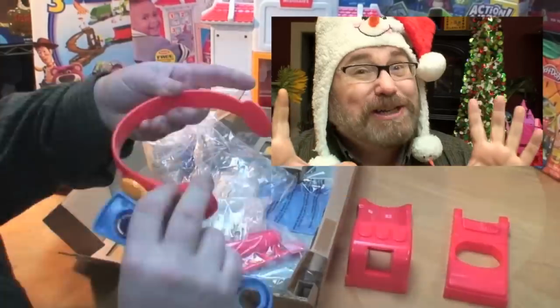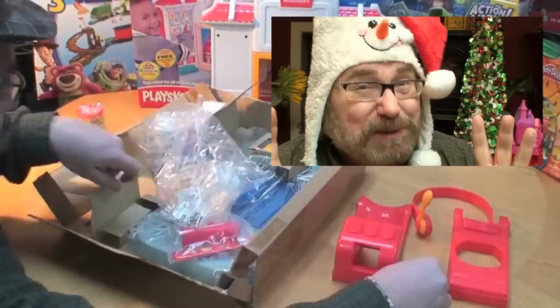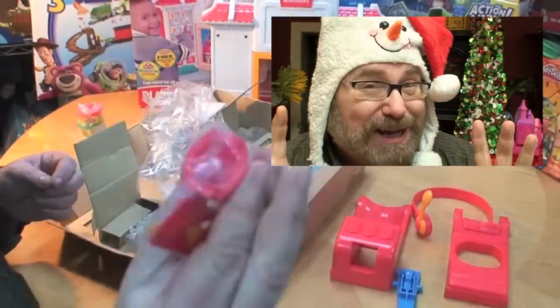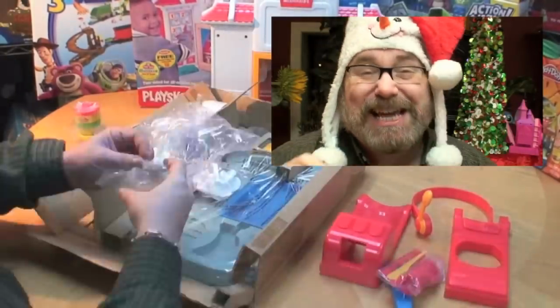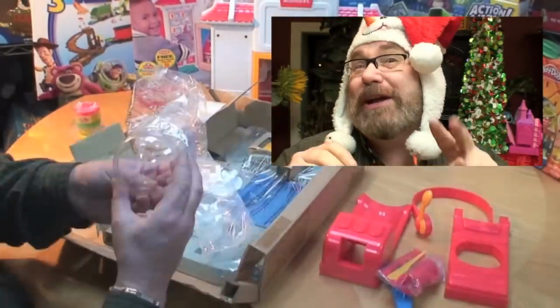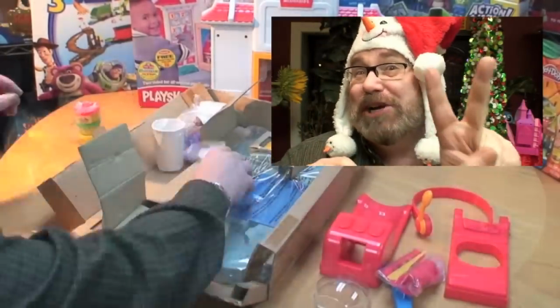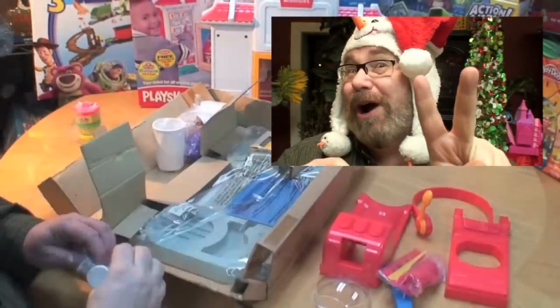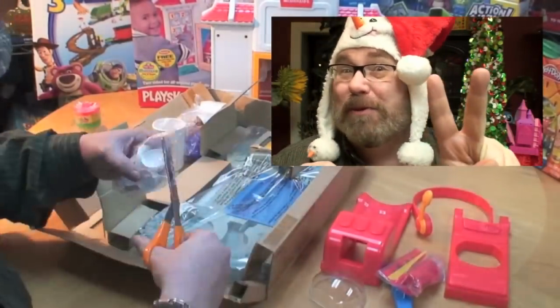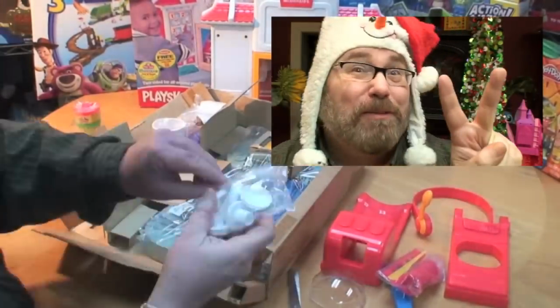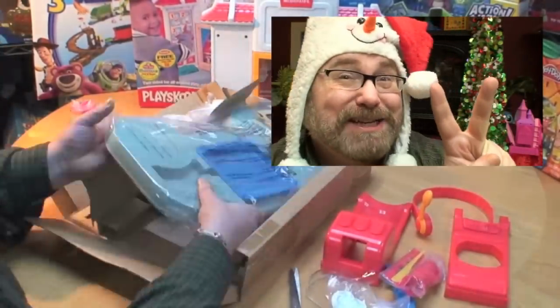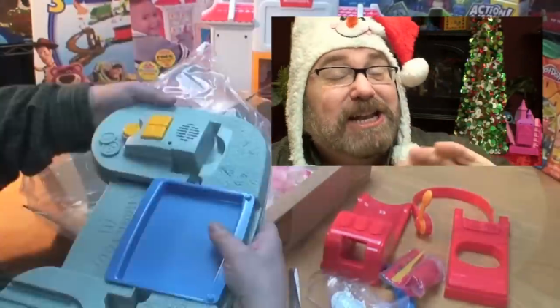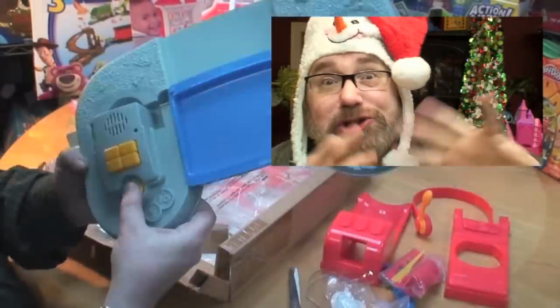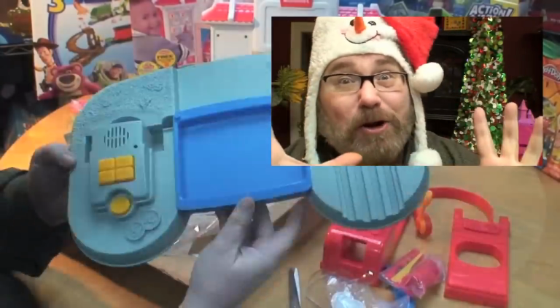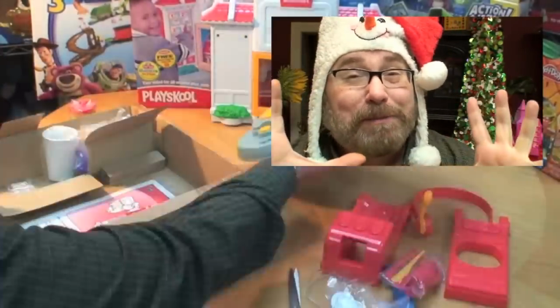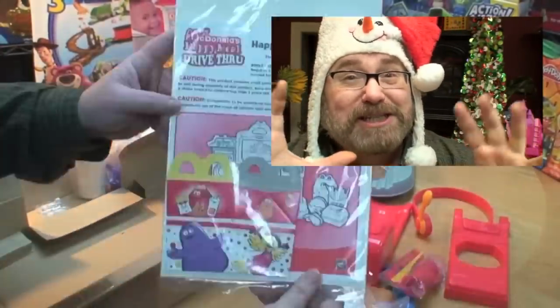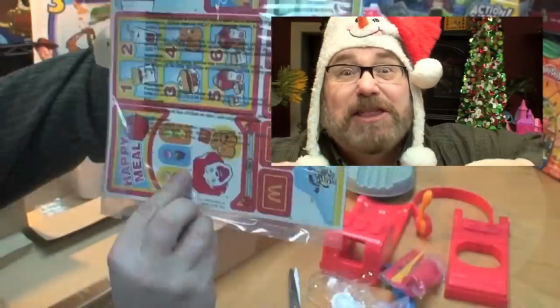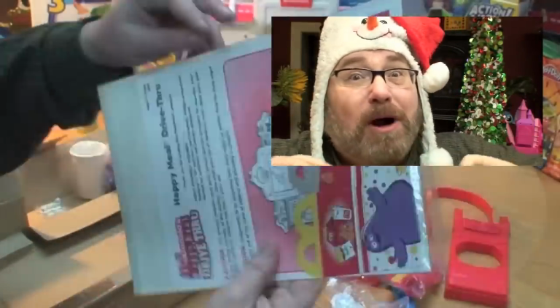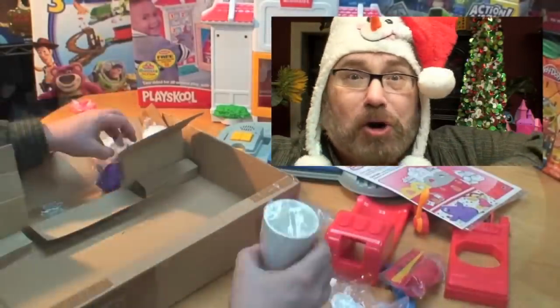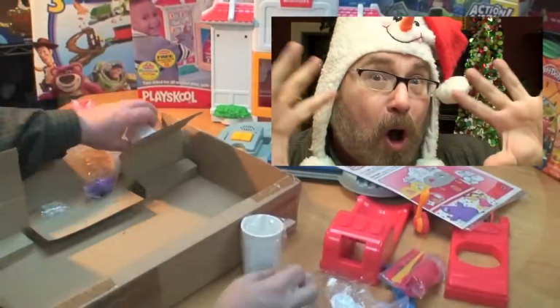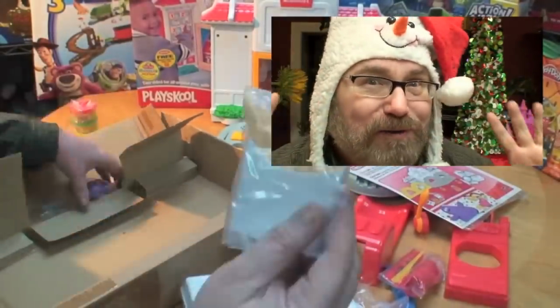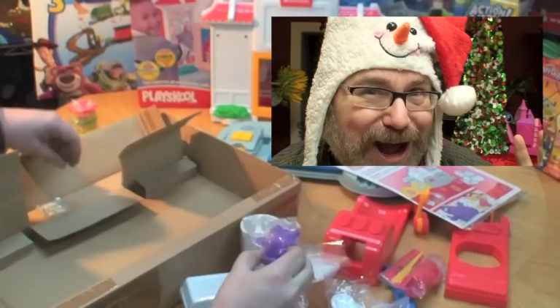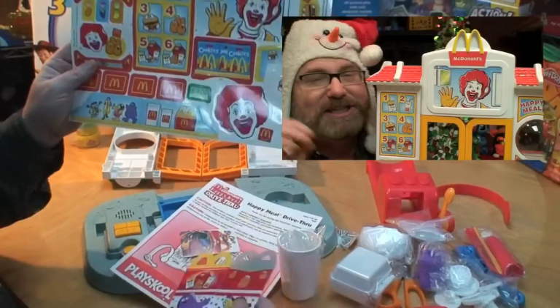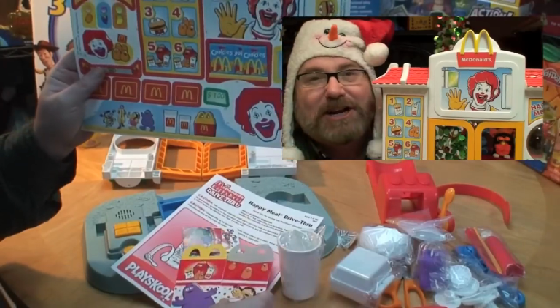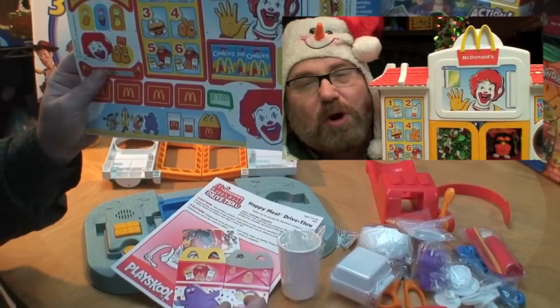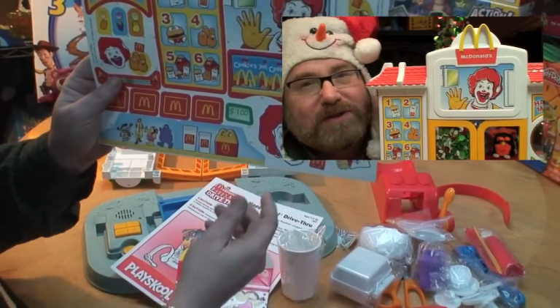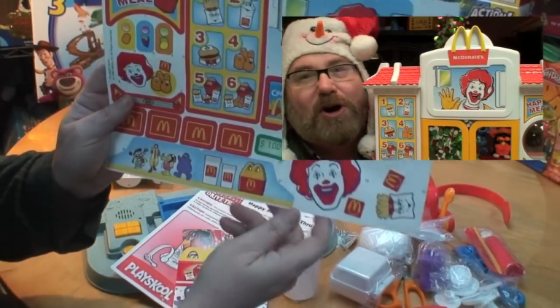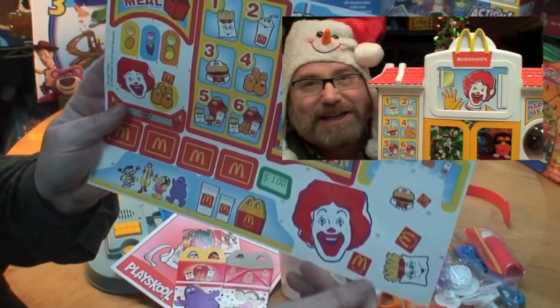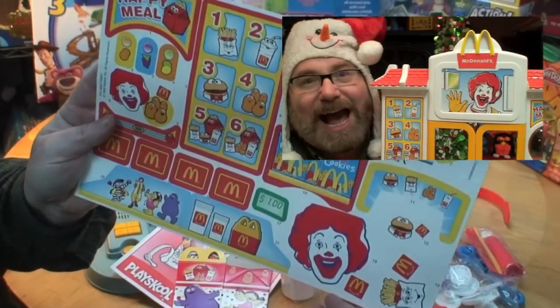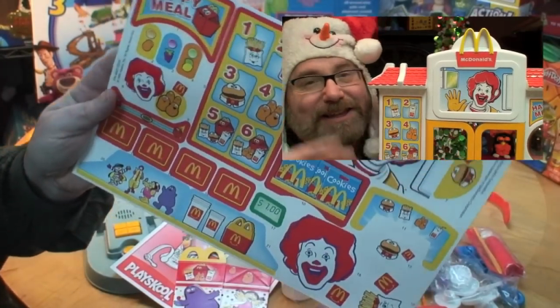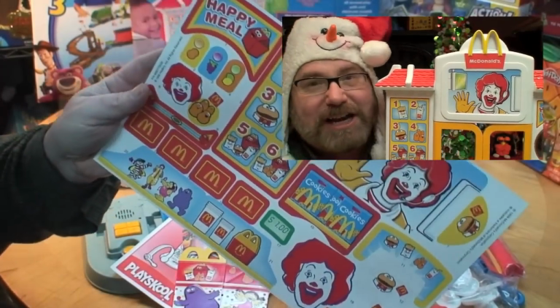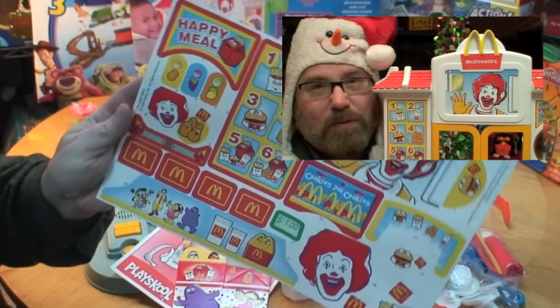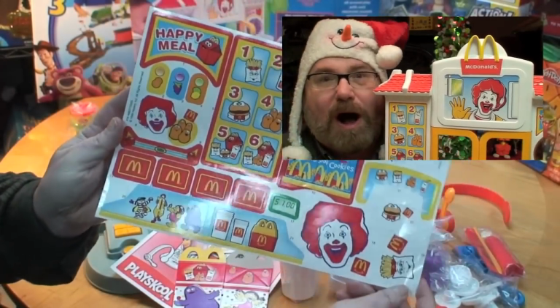Christmas morning: the kids wake up two hours before mom and dad, shred open the presents, and the parts are all over the house. The stickers were all over the dog, the cat, and the dining room wall.